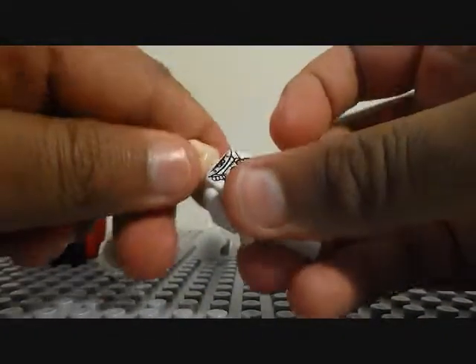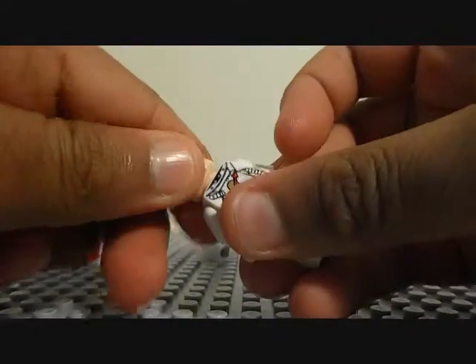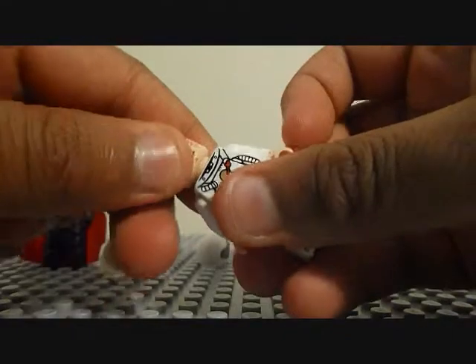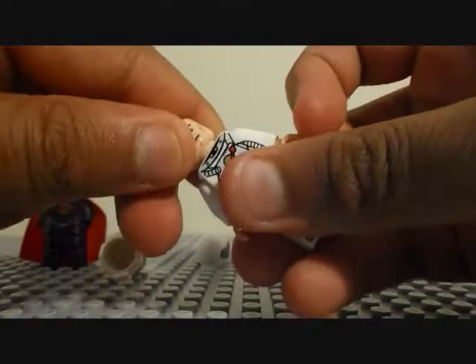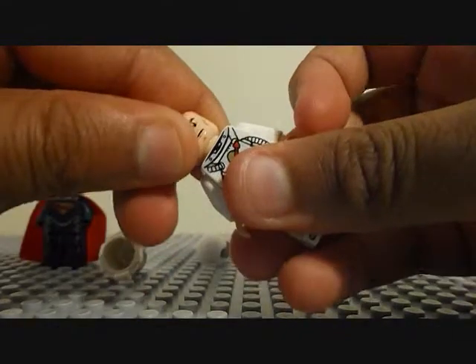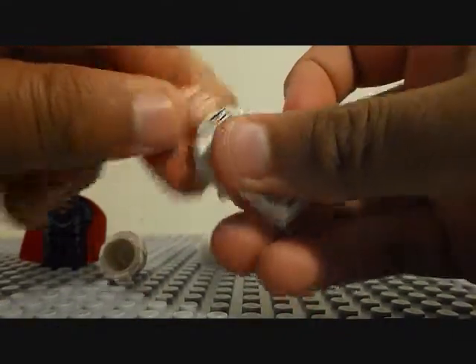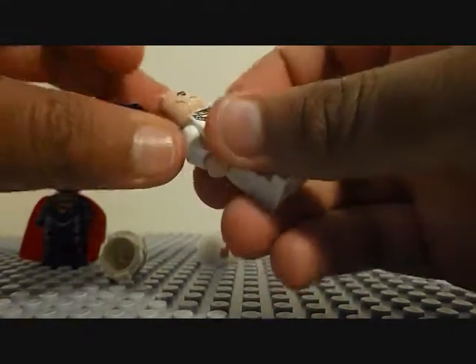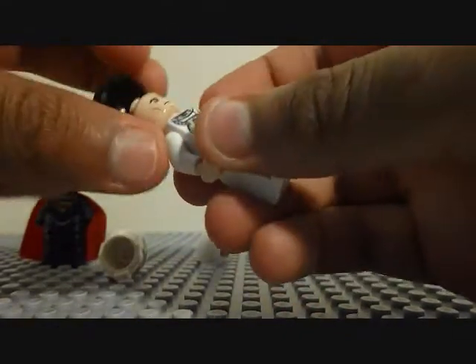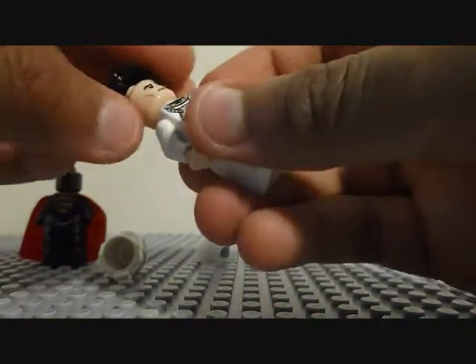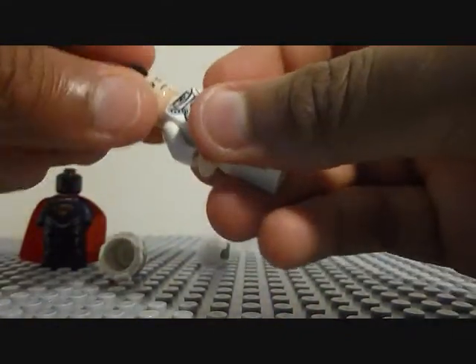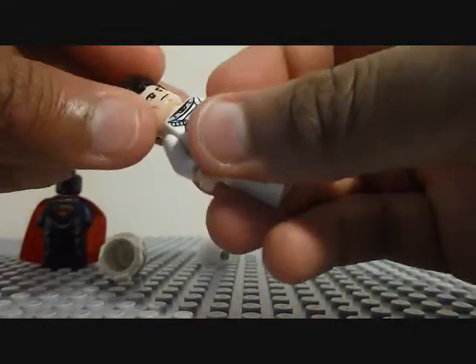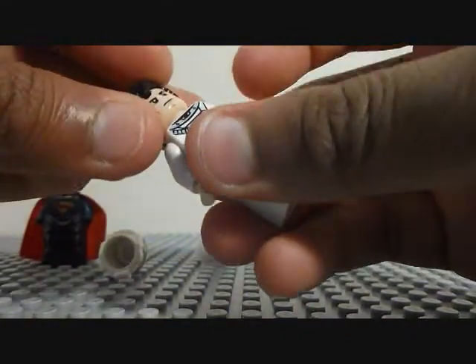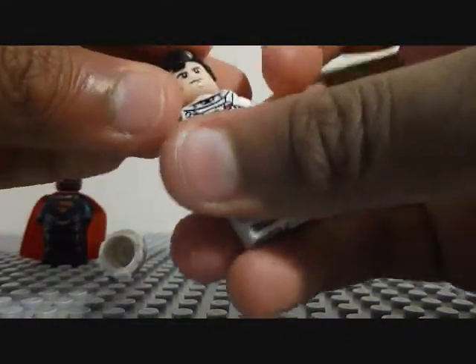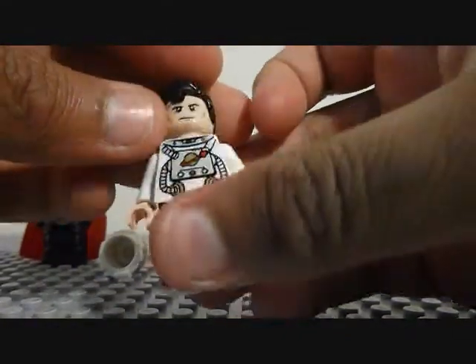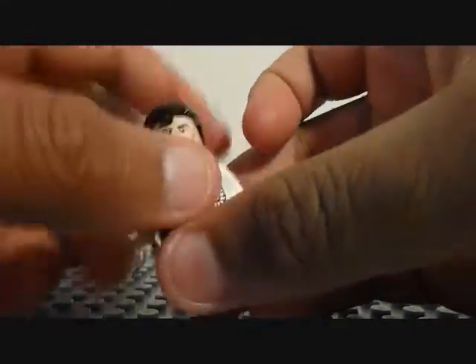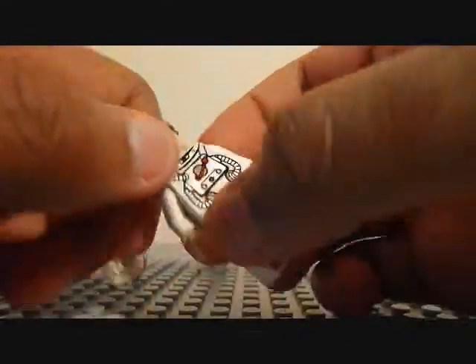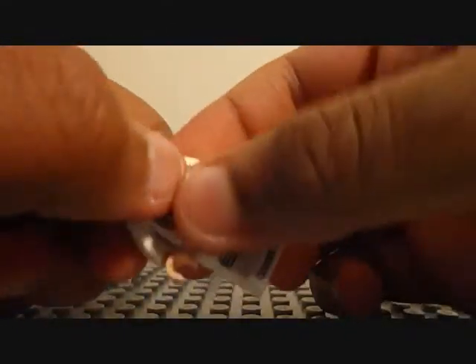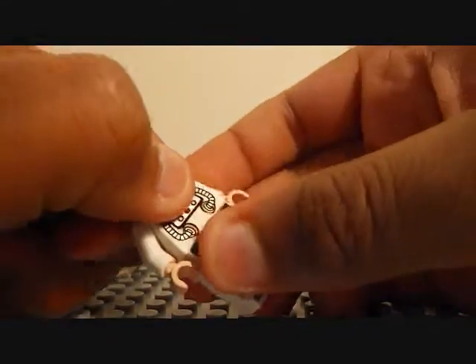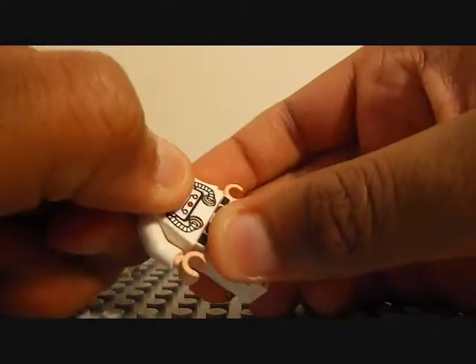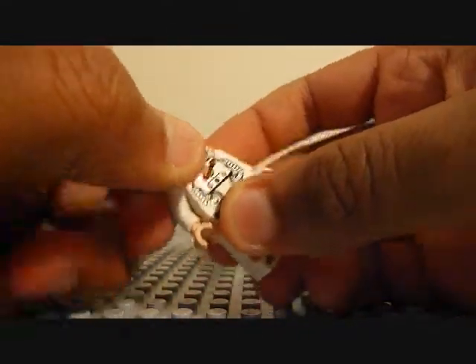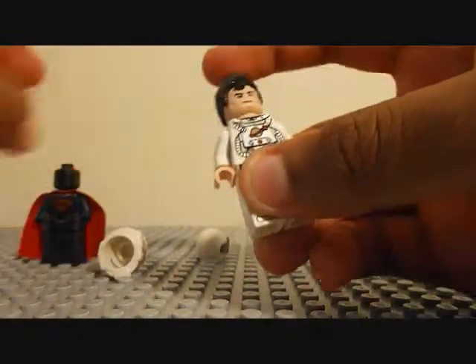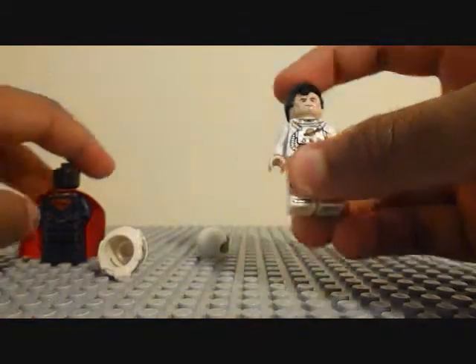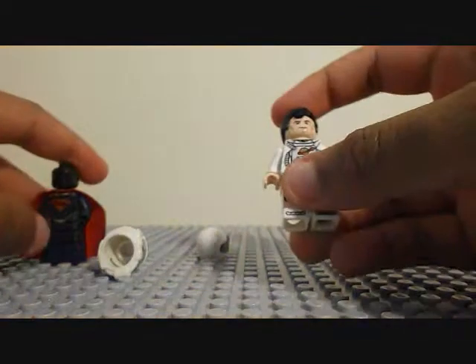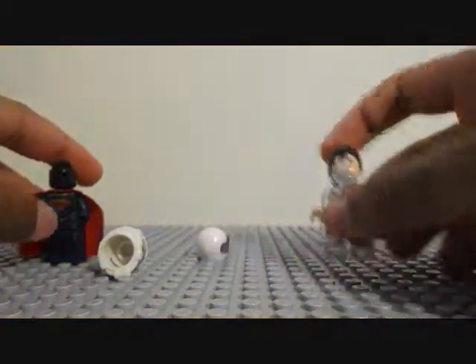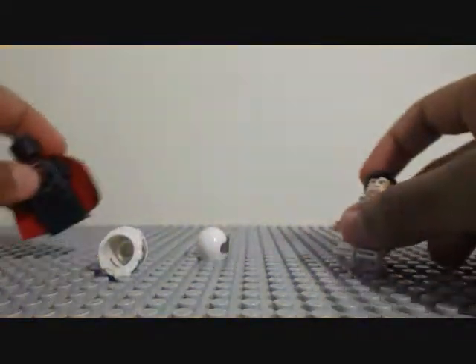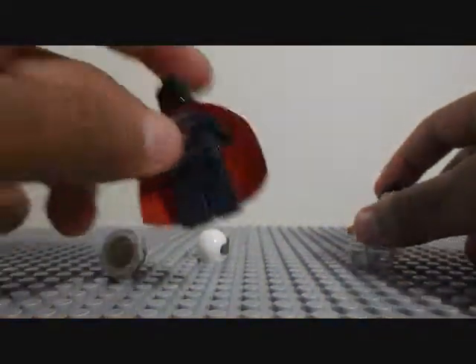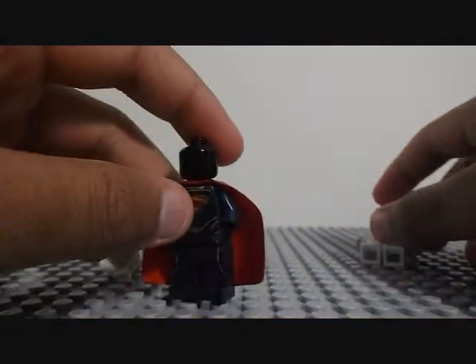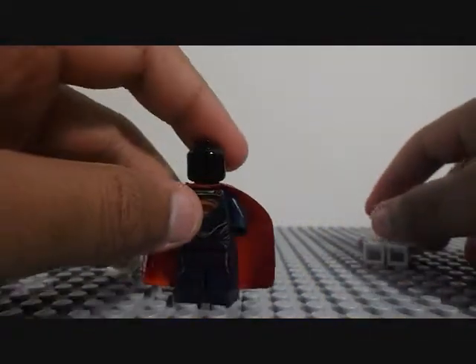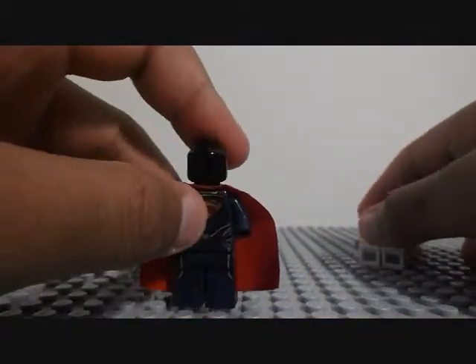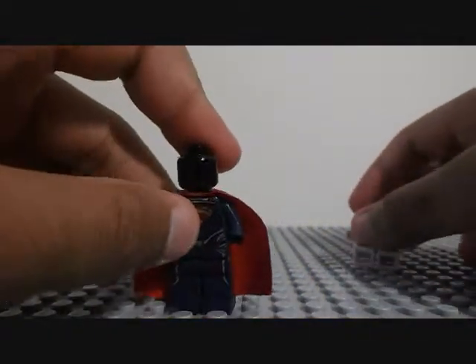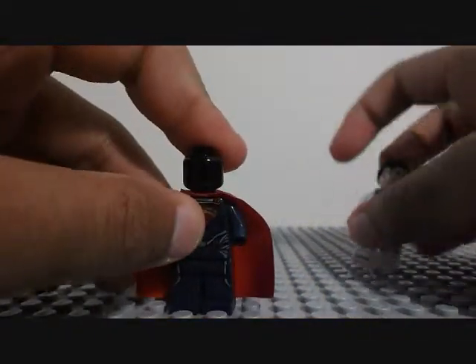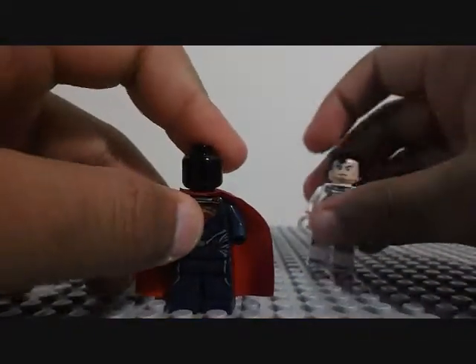But yeah, since I'm doing this review, I'll show you the Man of Steel.